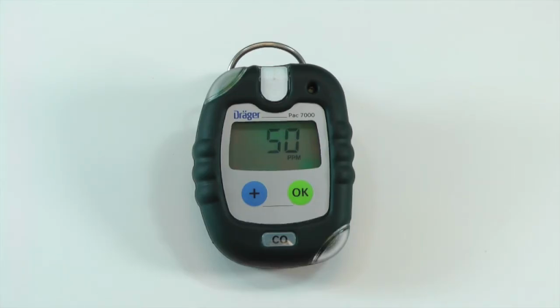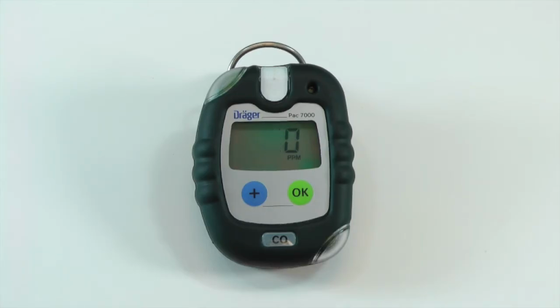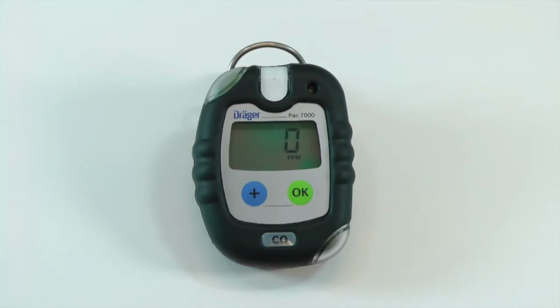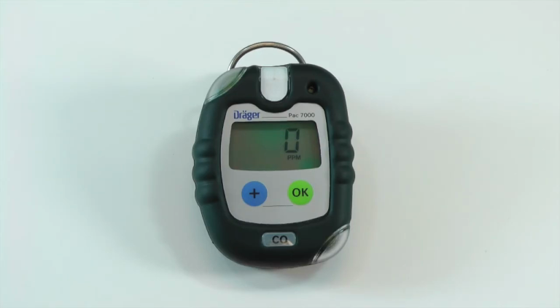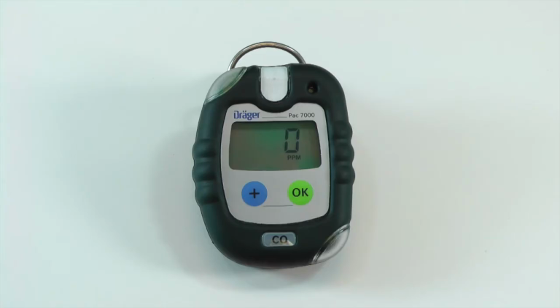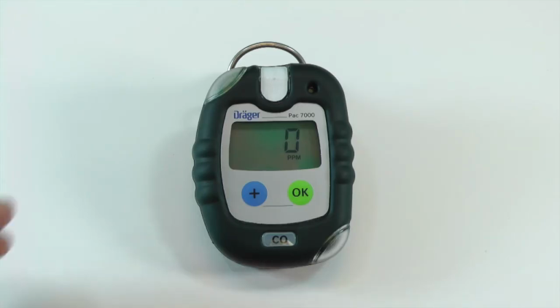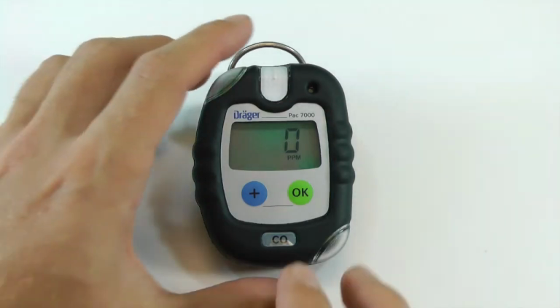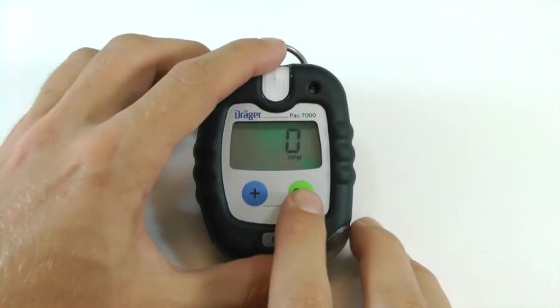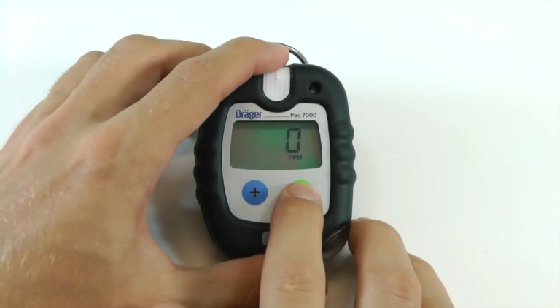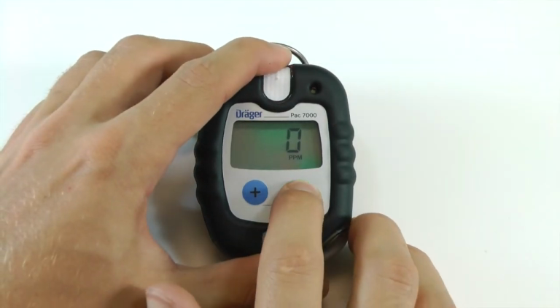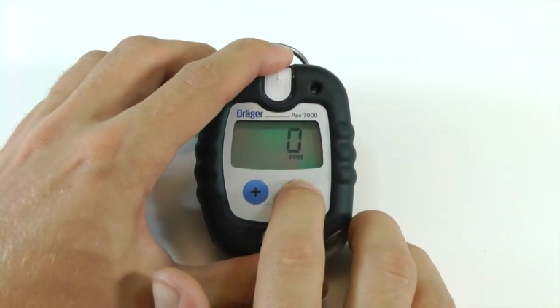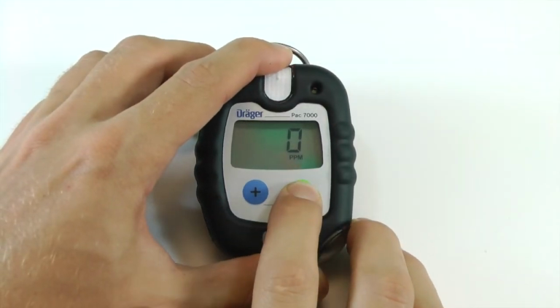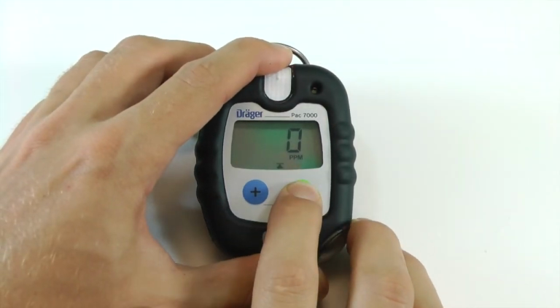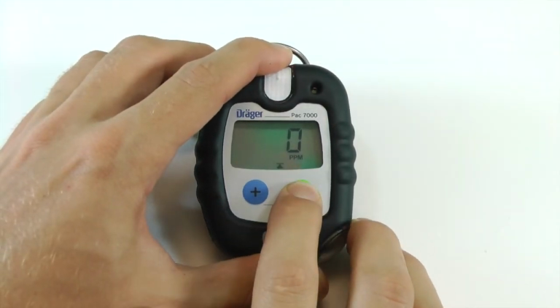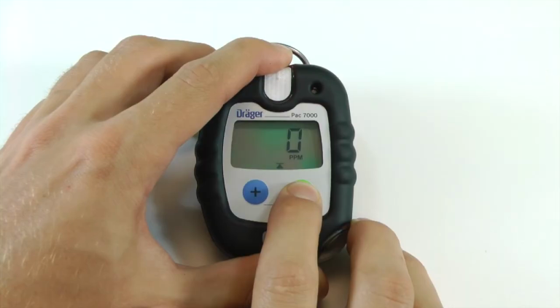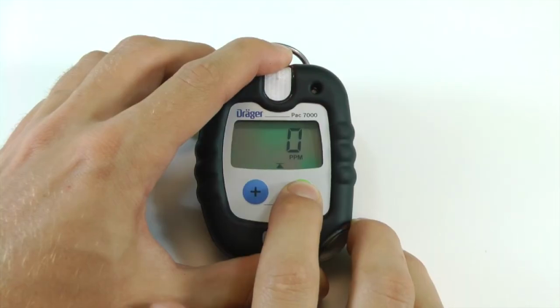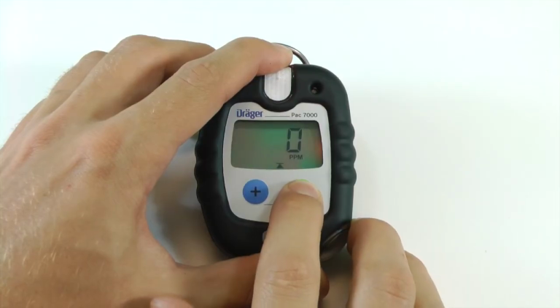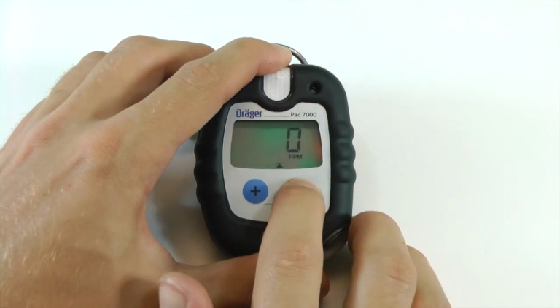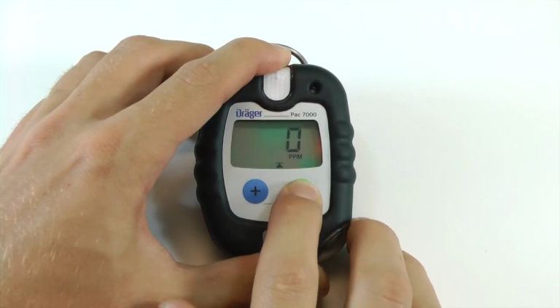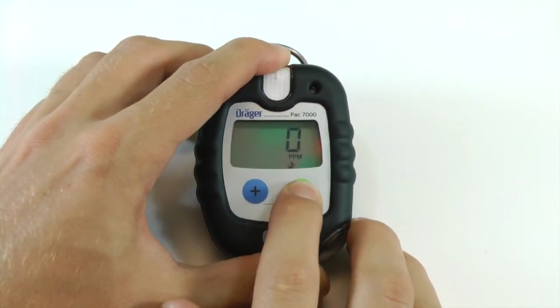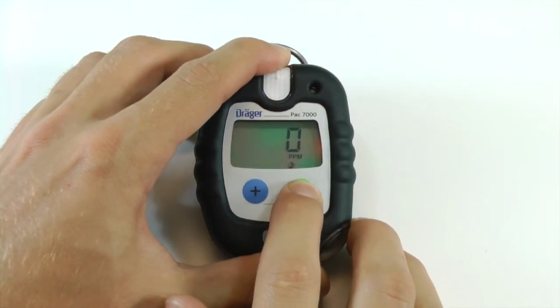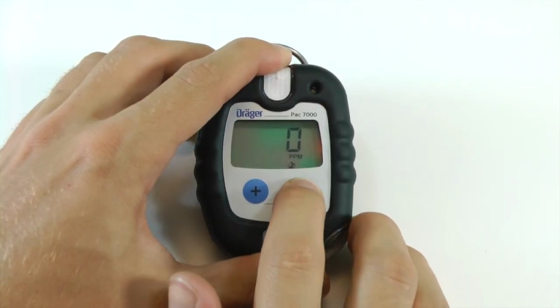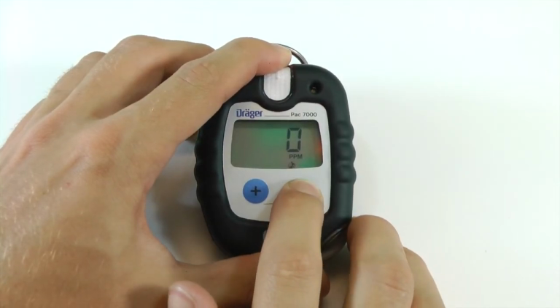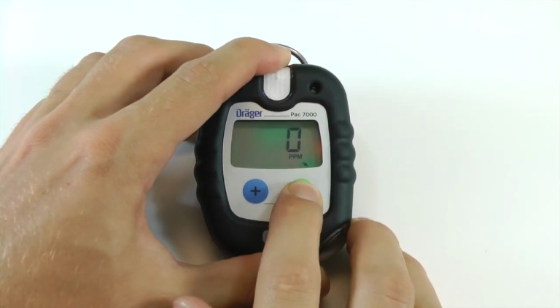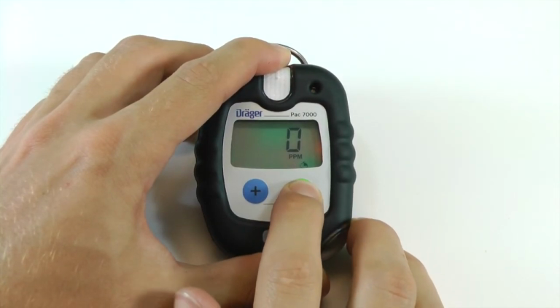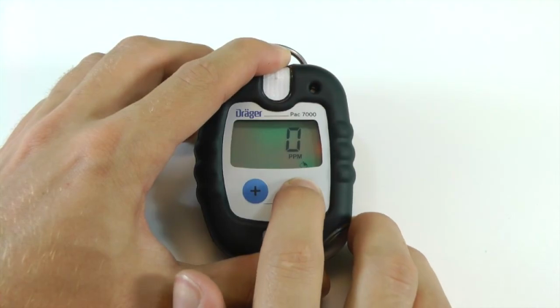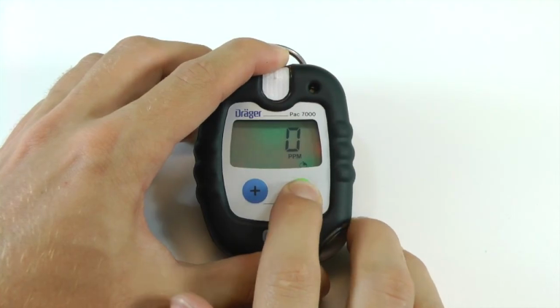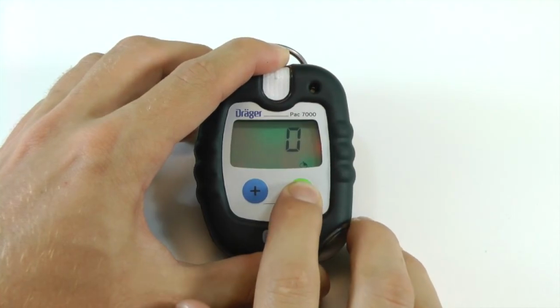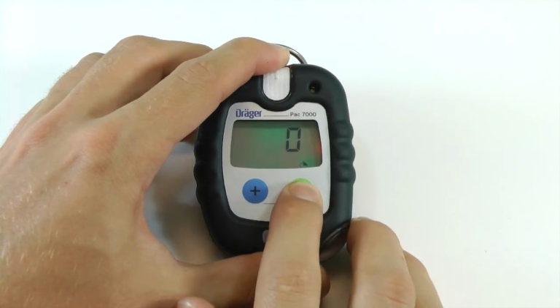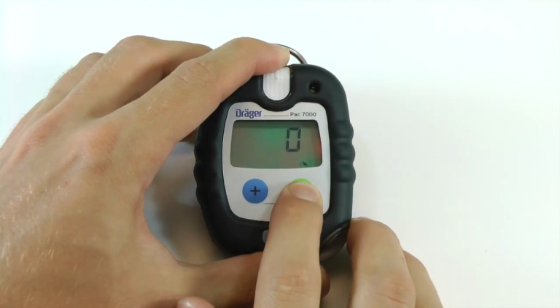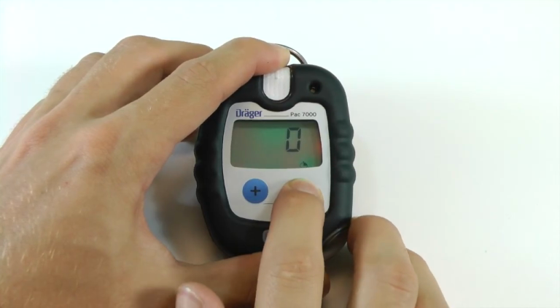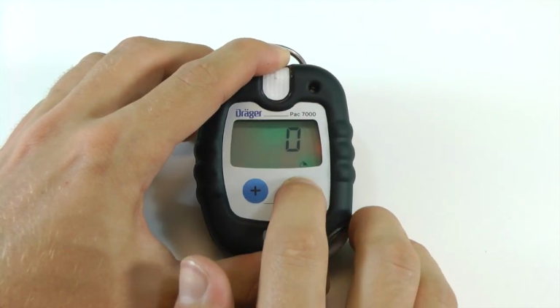Press the OK button to cycle through the available info settings. You can cycle through the peak concentration, TWA concentration, STEL concentration, and the number of STEL alarms.